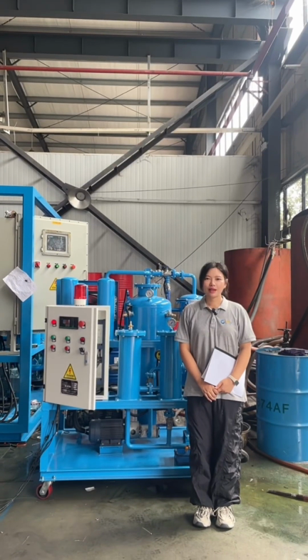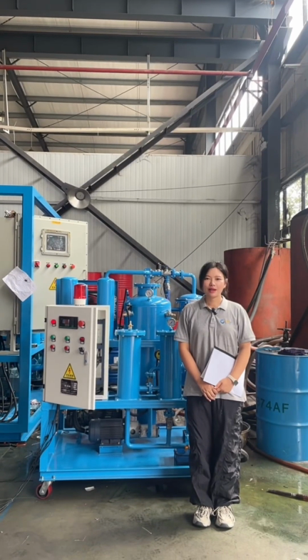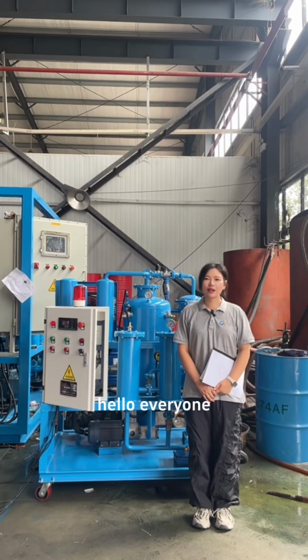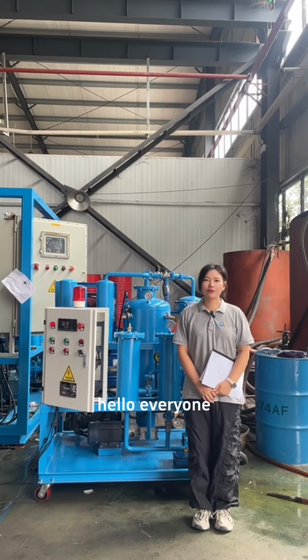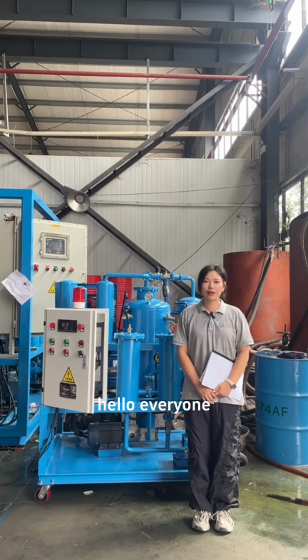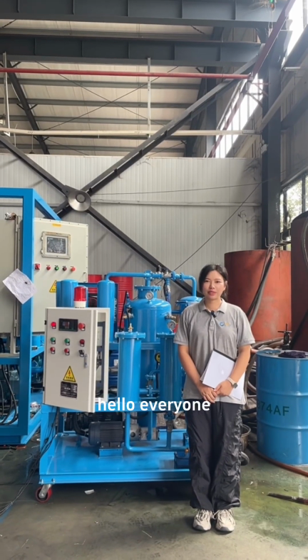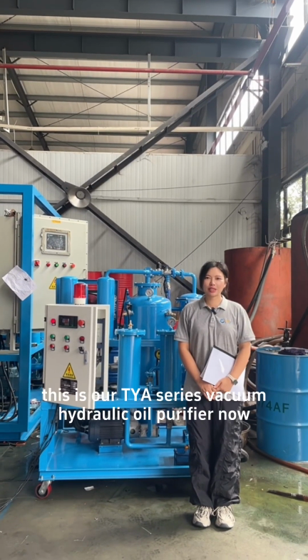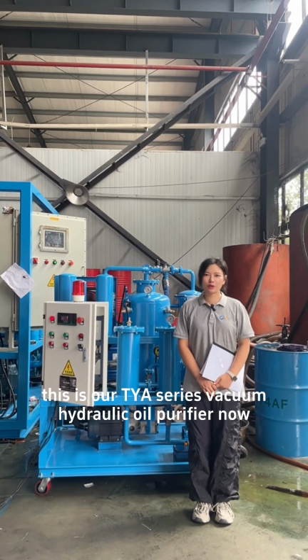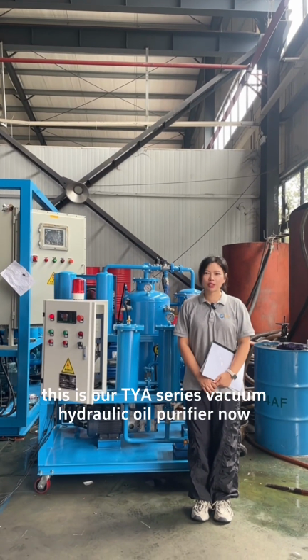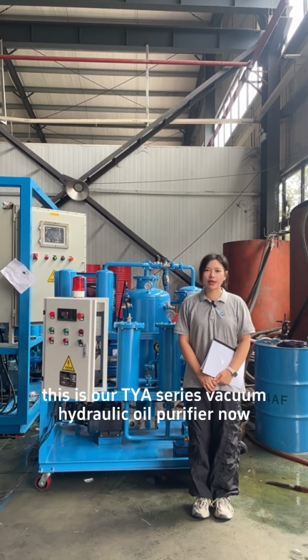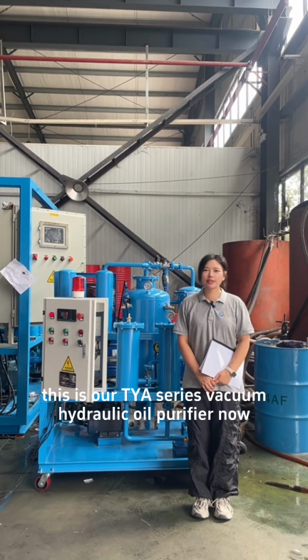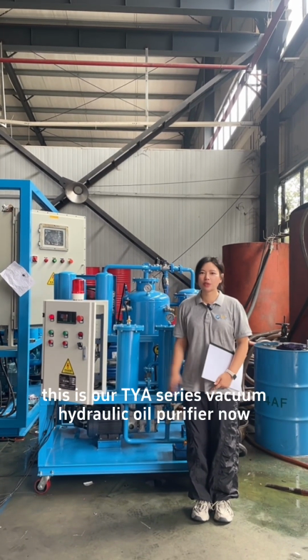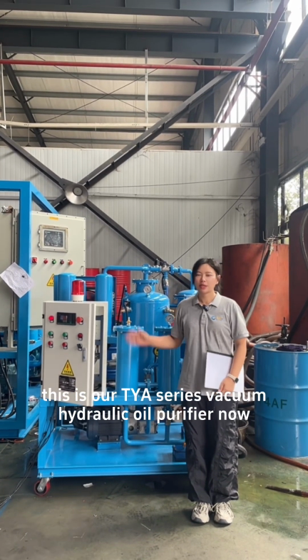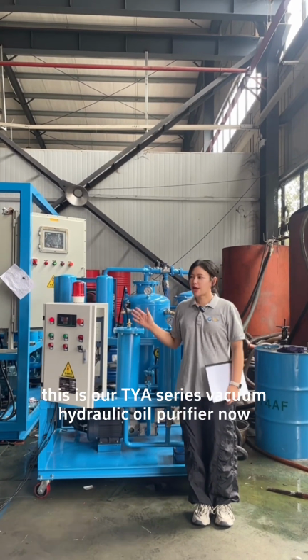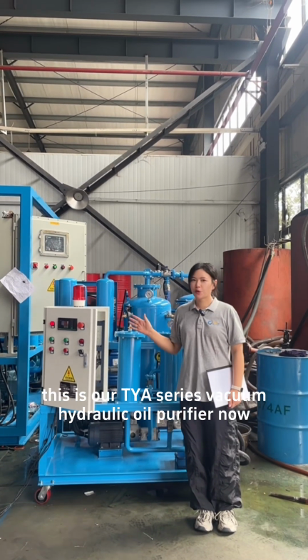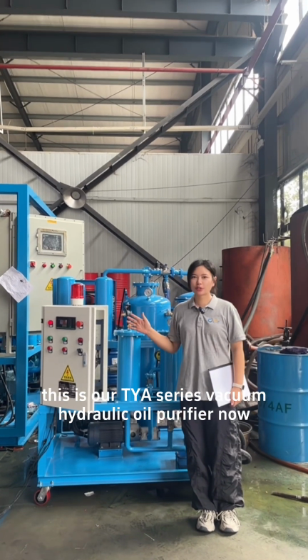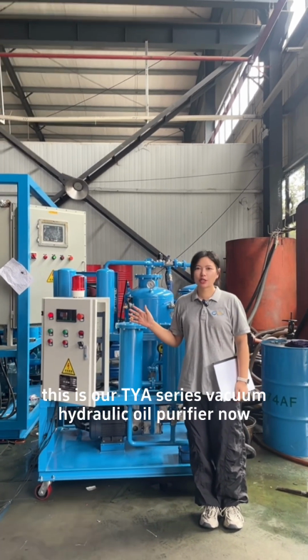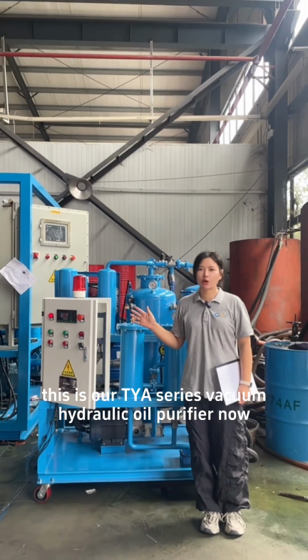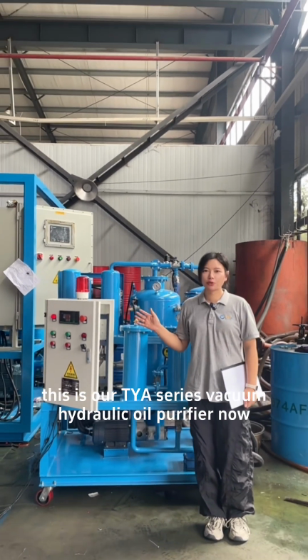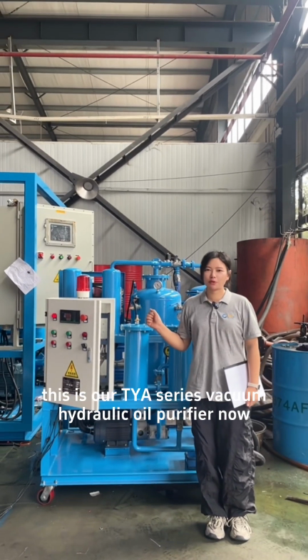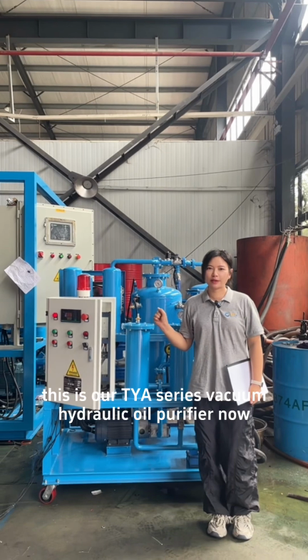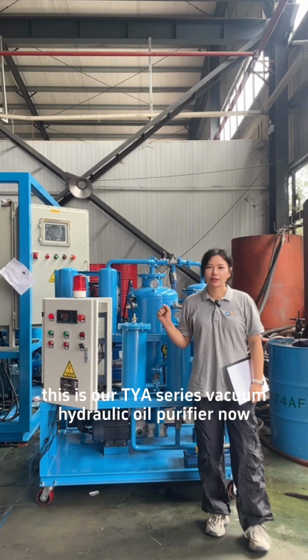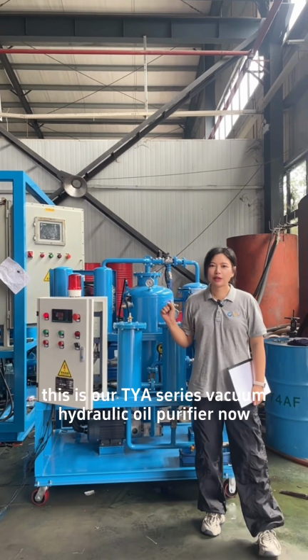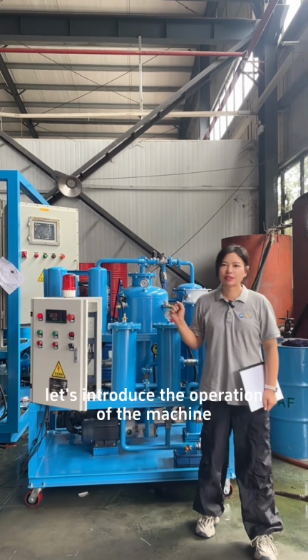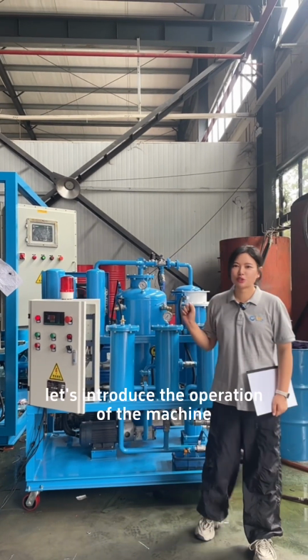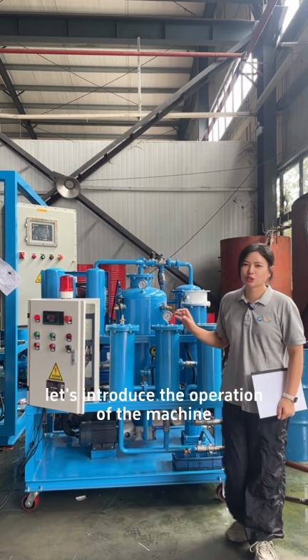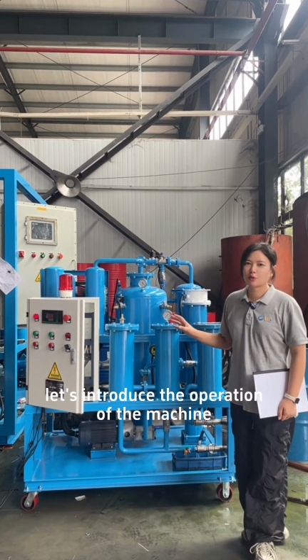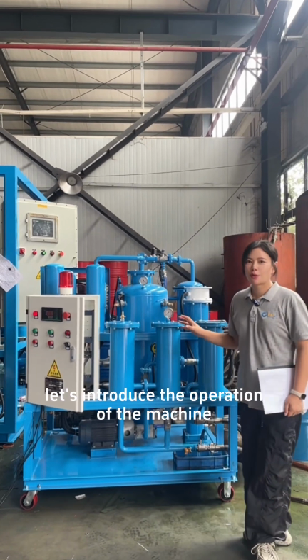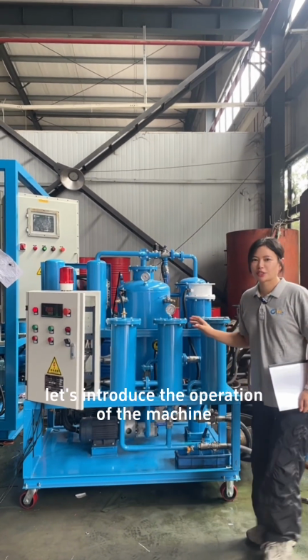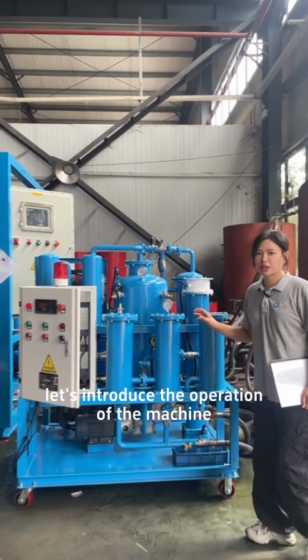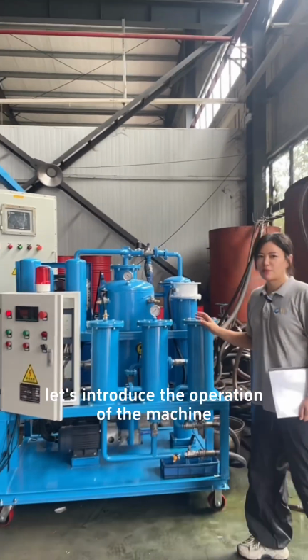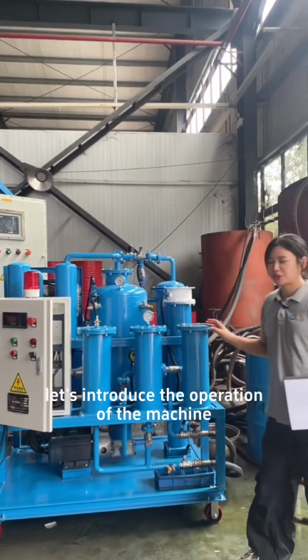Hello everyone, this is our TYA series vacuum hydraulic oil purifier. Now let's introduce the operation of the machine.